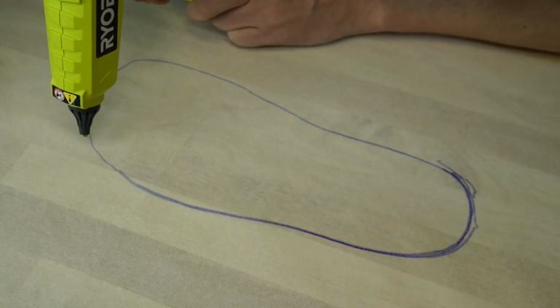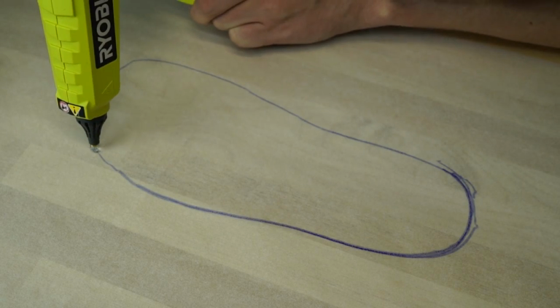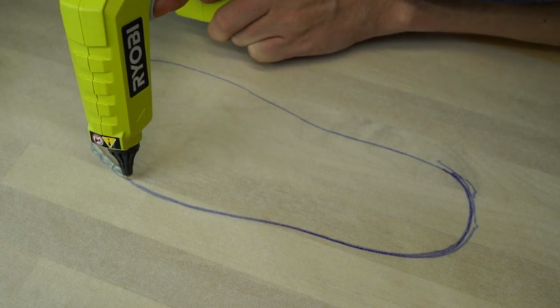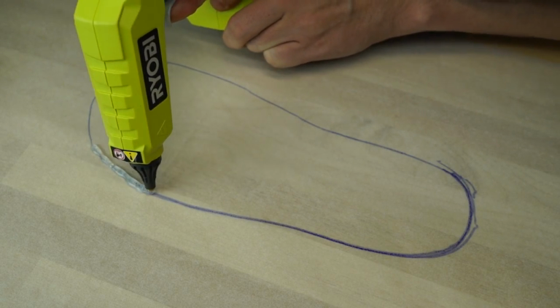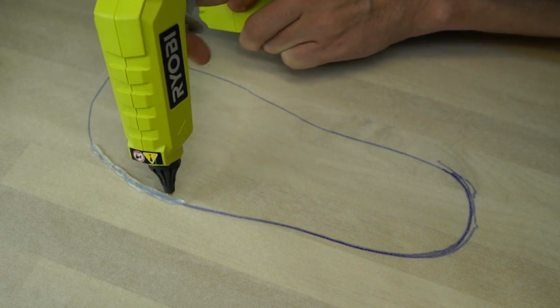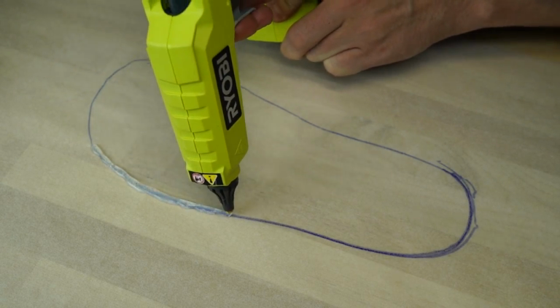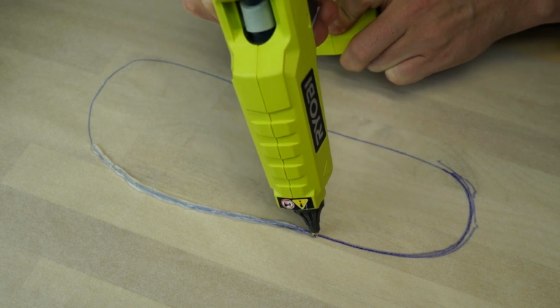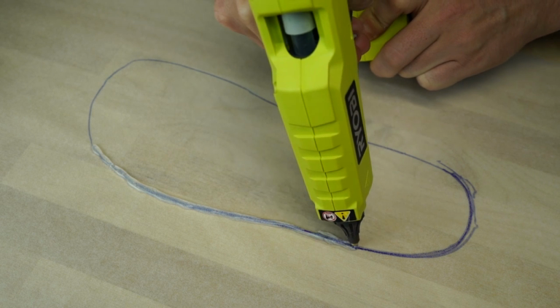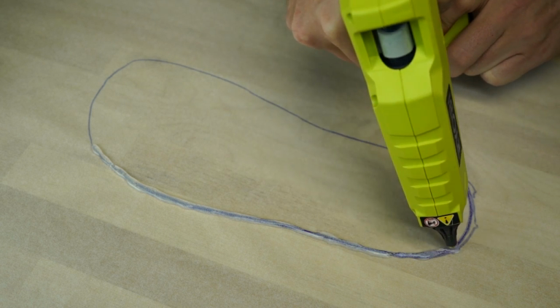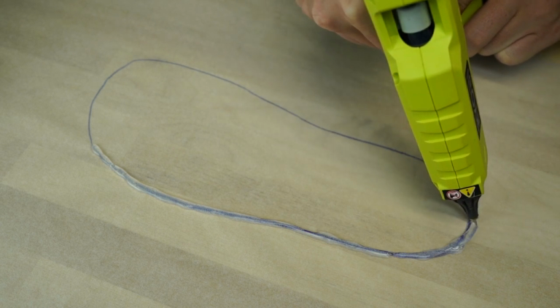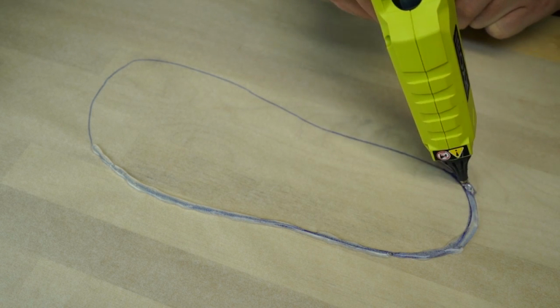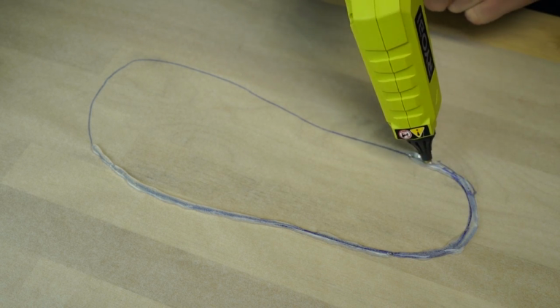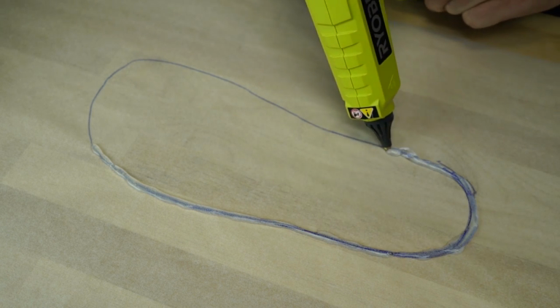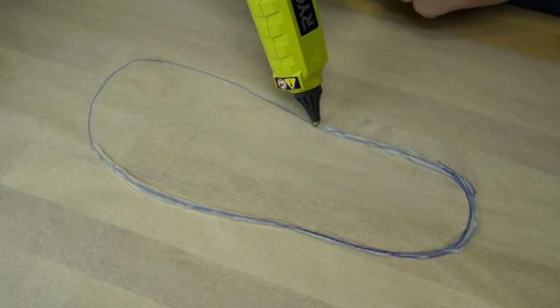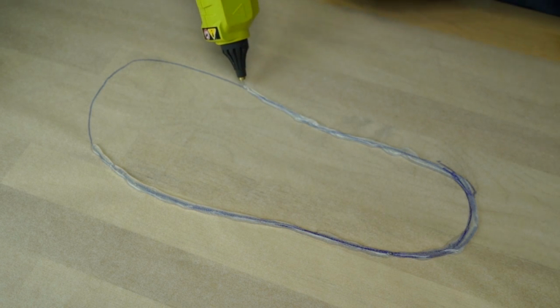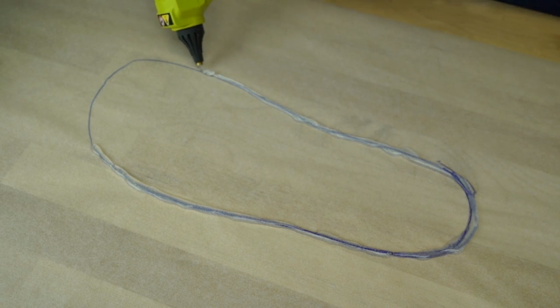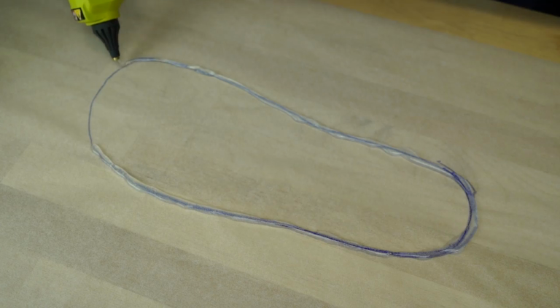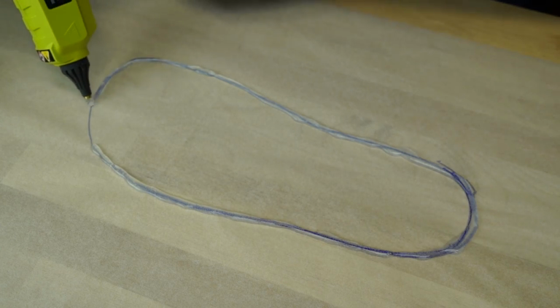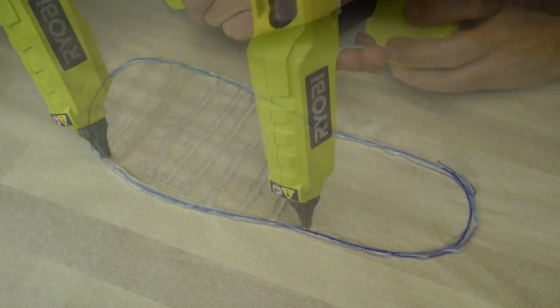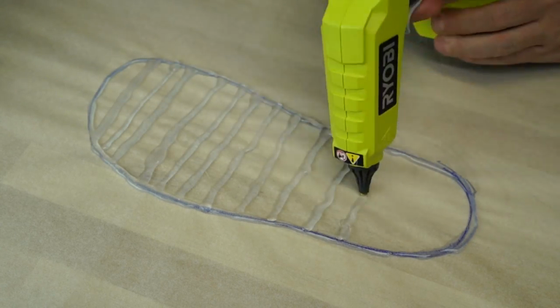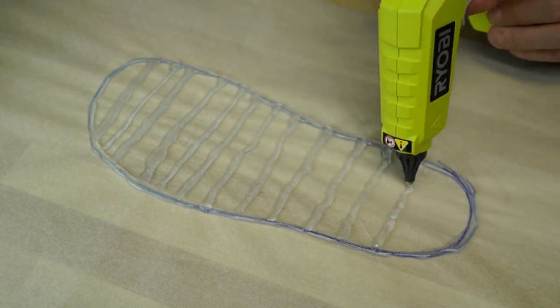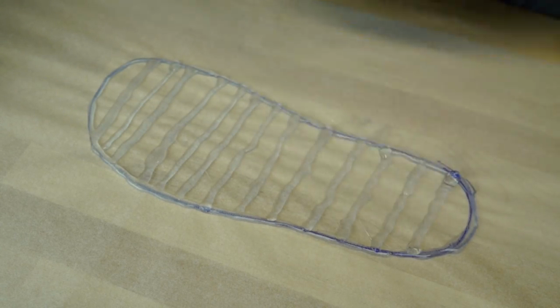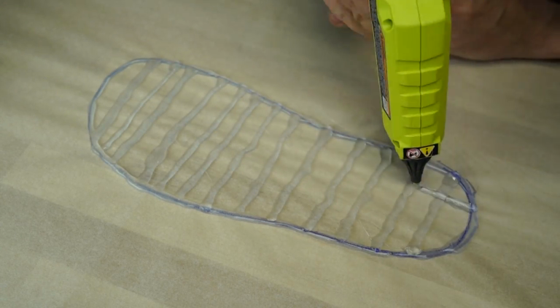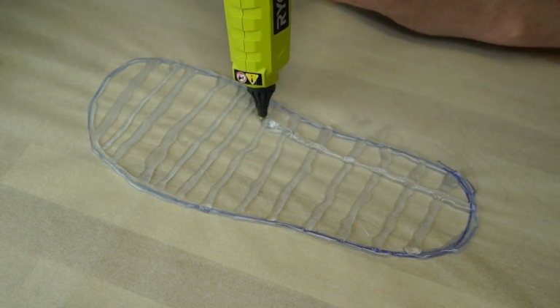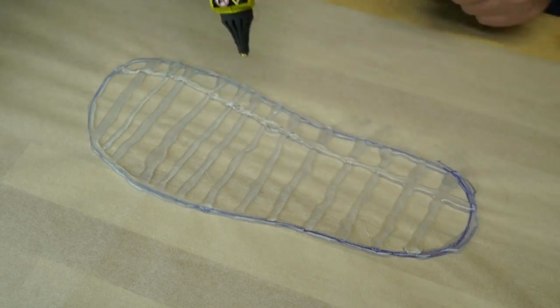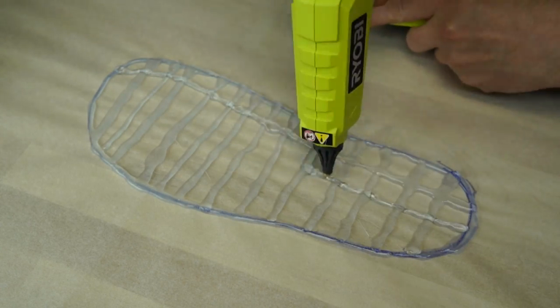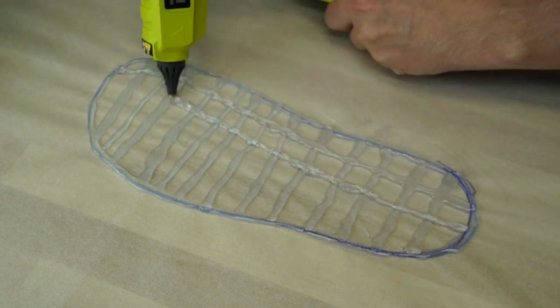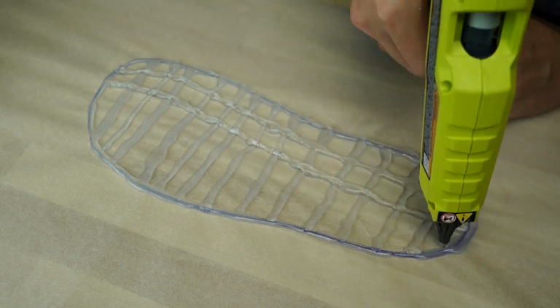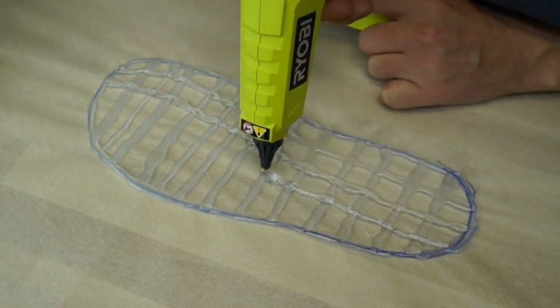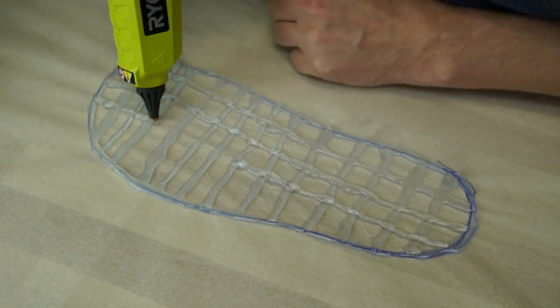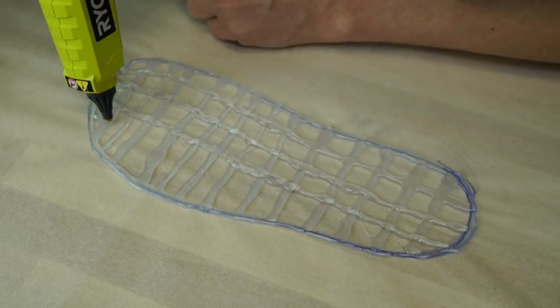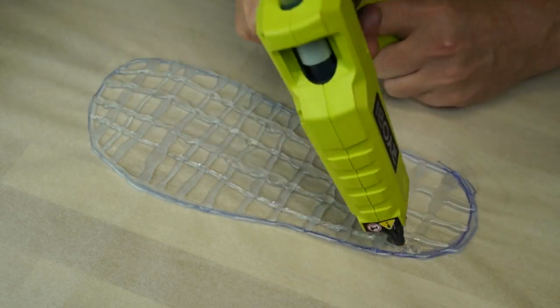Once that's completed, you can begin the additive process of applying hot glue to form a new shoe entirely. Apply a liberal amount around the edges of the tracing and then fill the interior in. You can fill it completely if you'd like, but for these beachcombers, we'll be using a grid pattern.